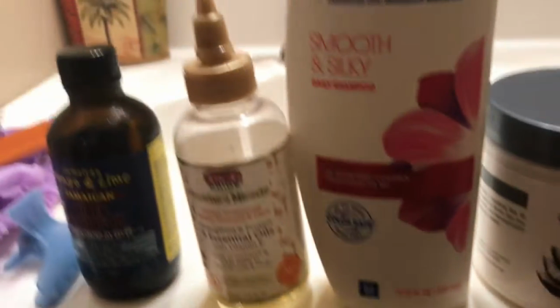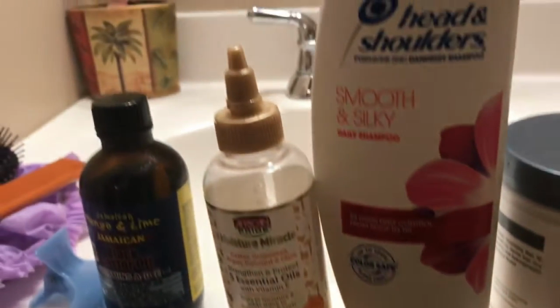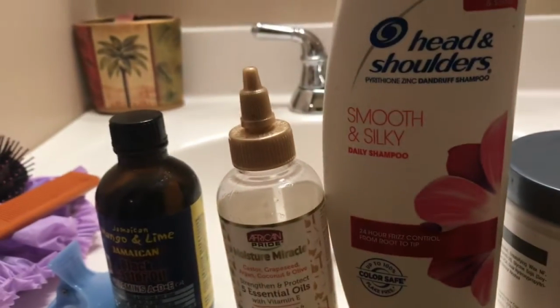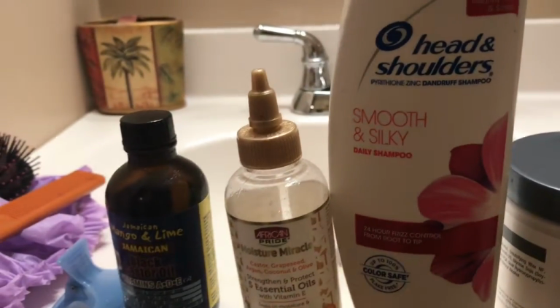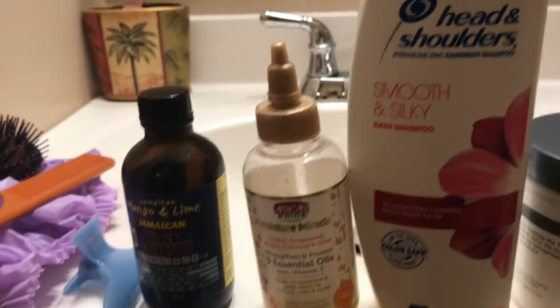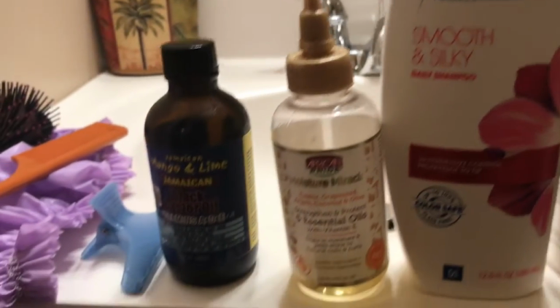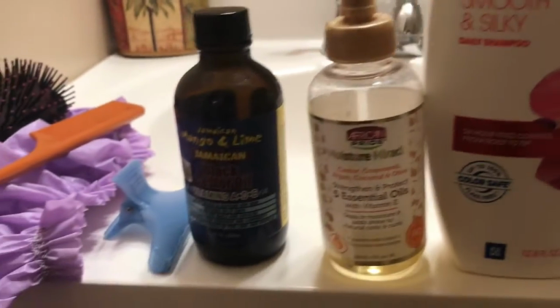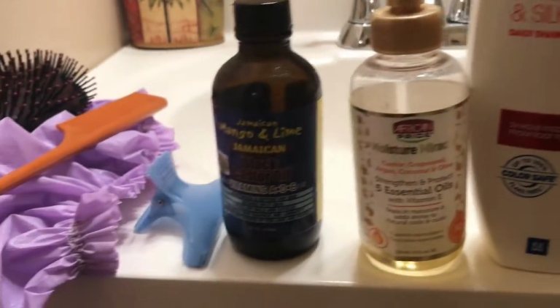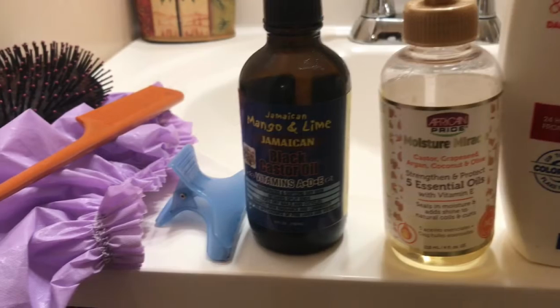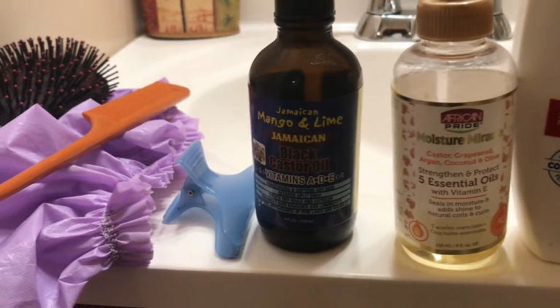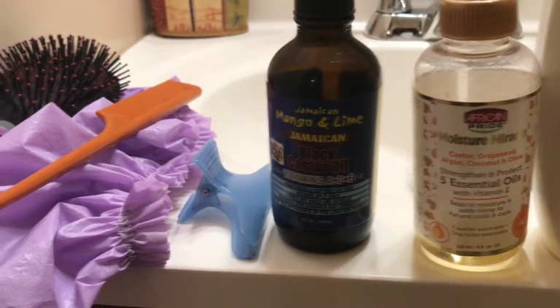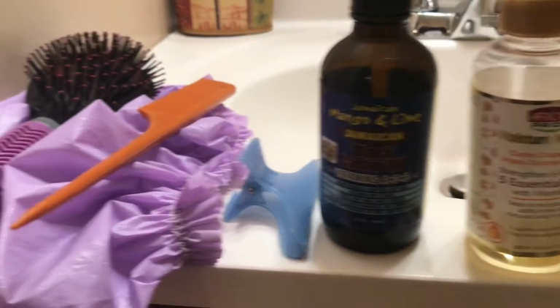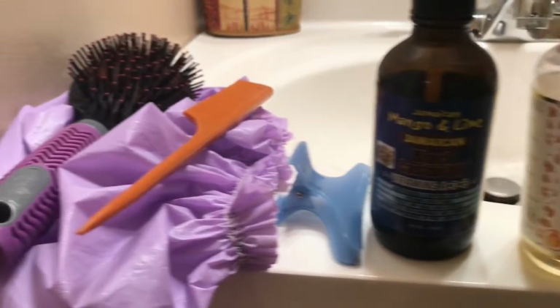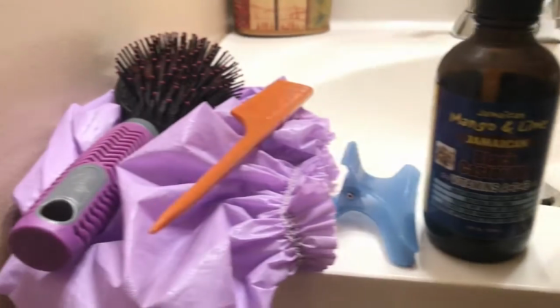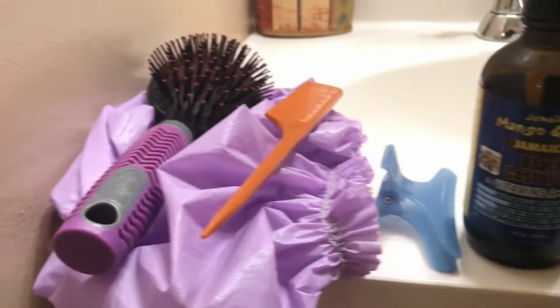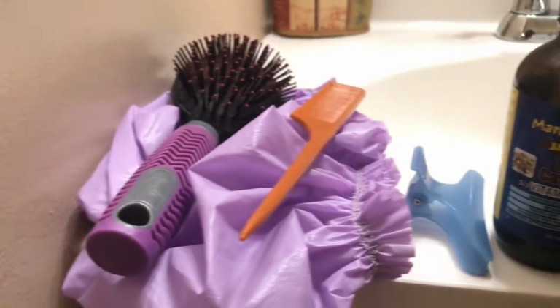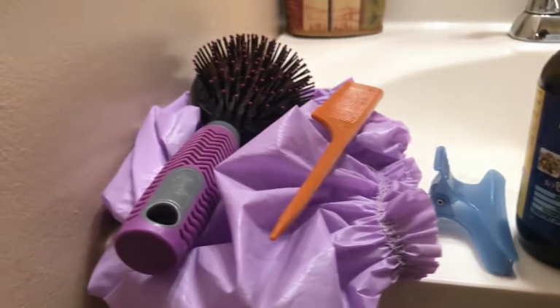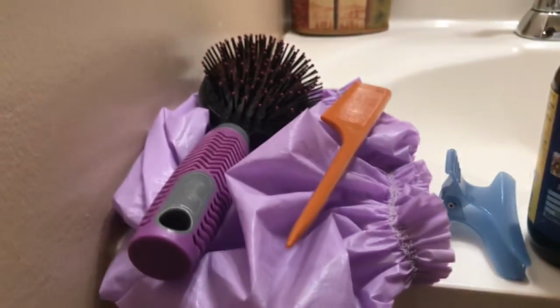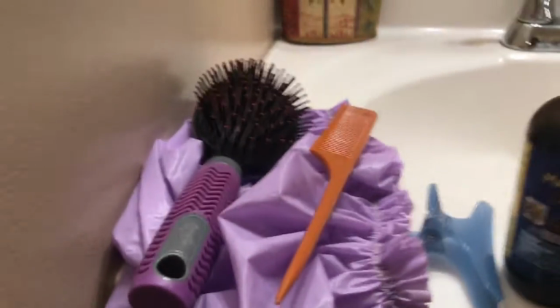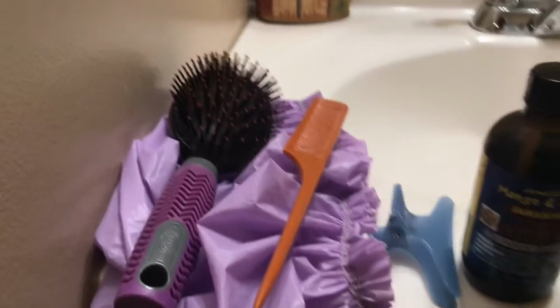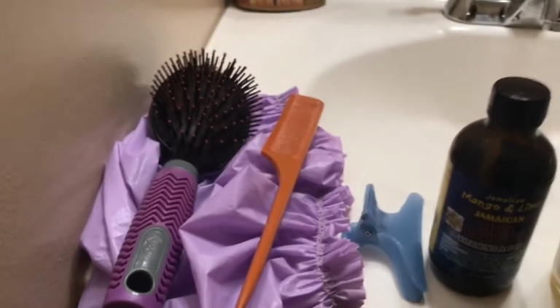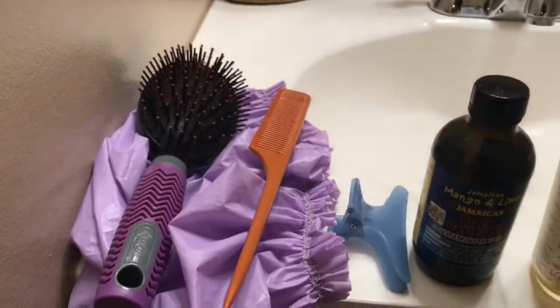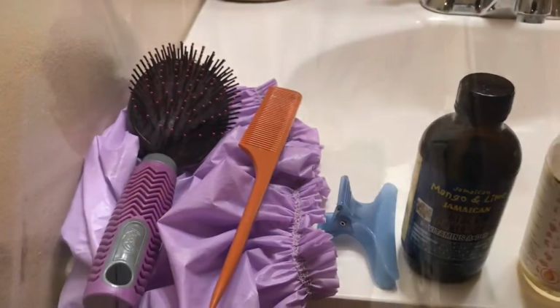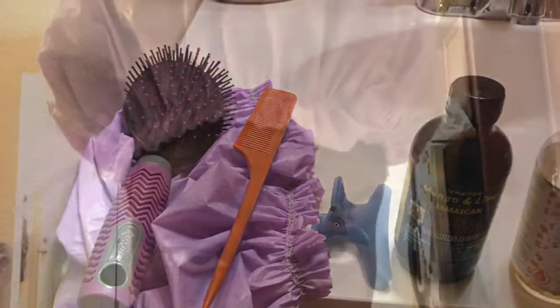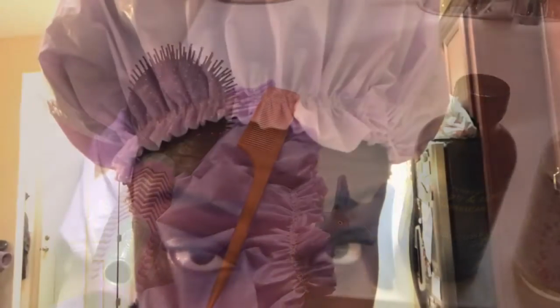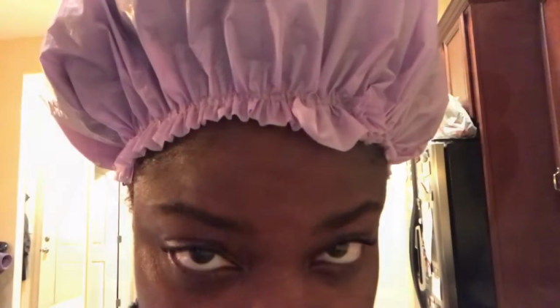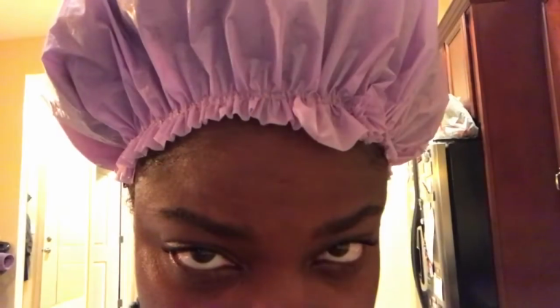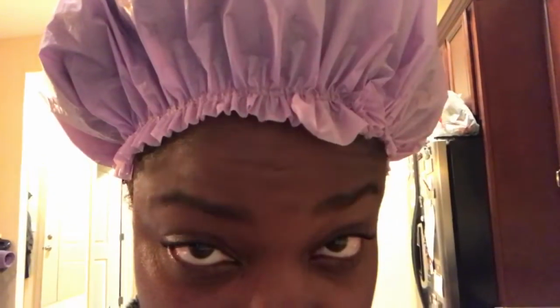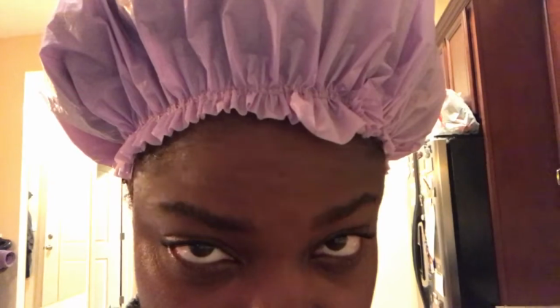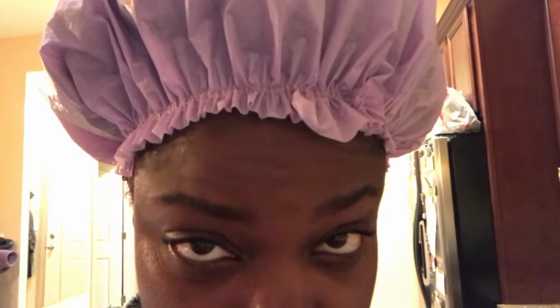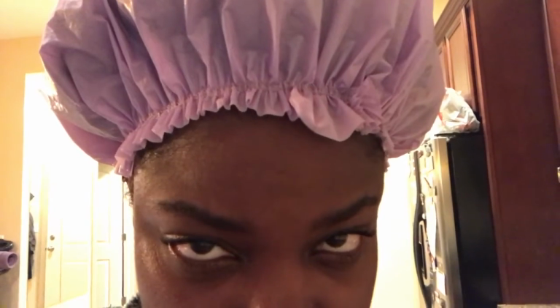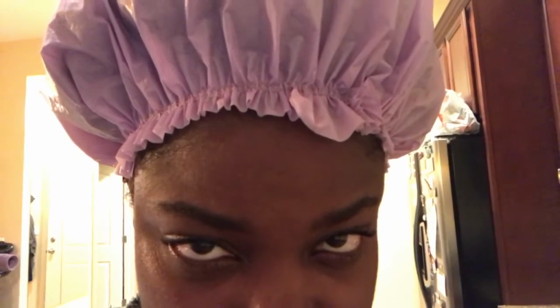Shampoo your hair and deep condition. It's deep conditioning time.